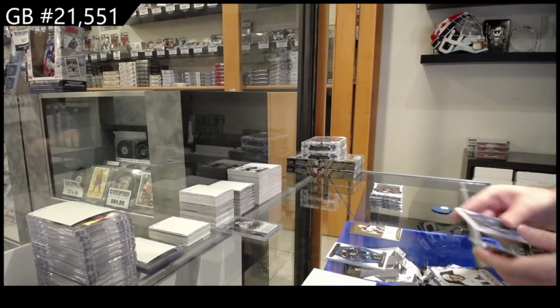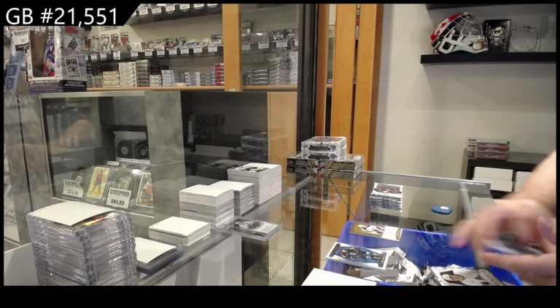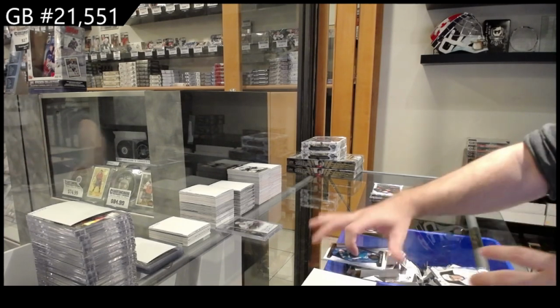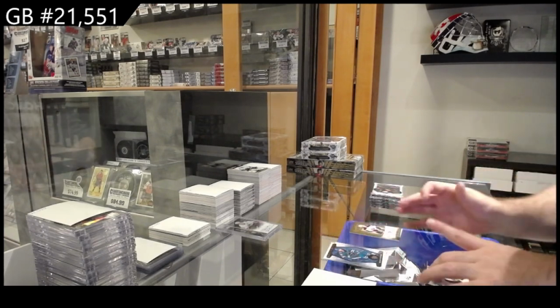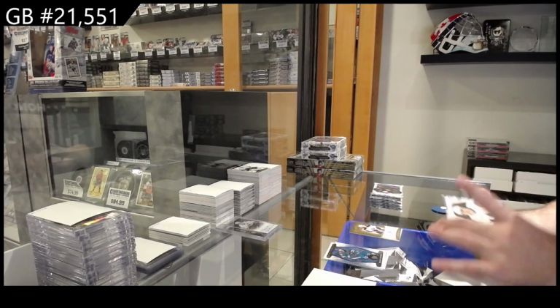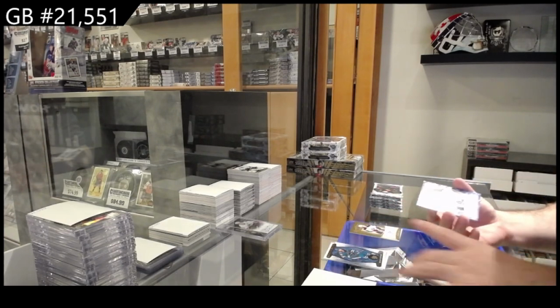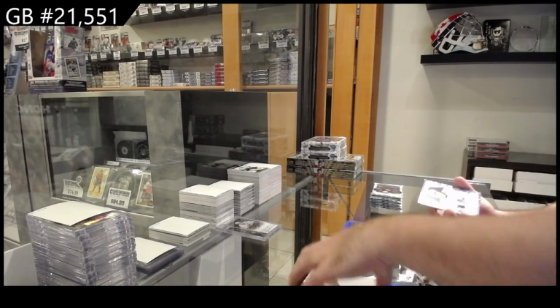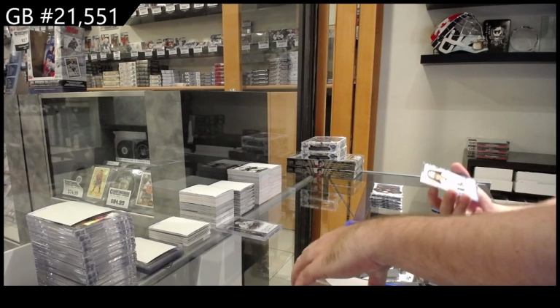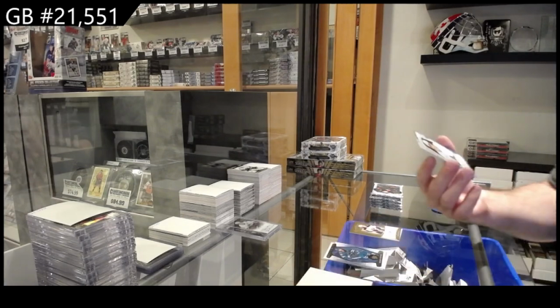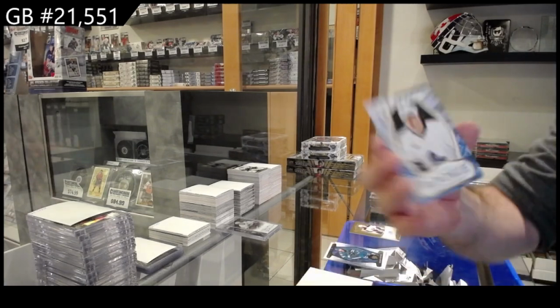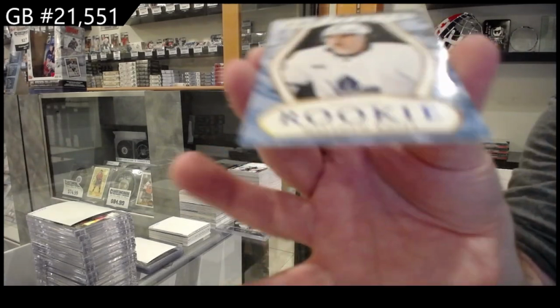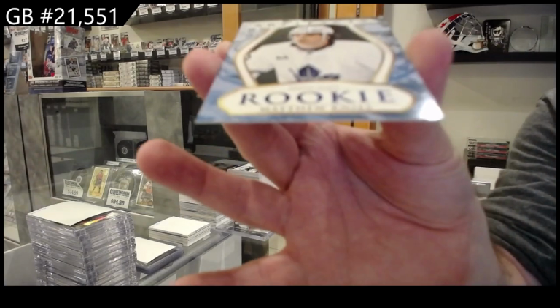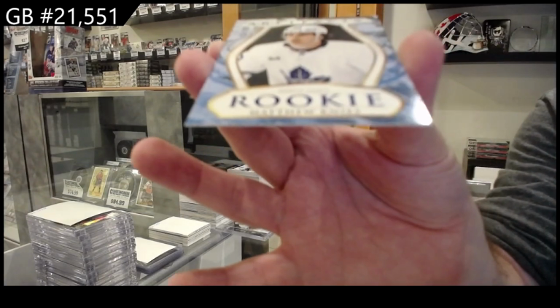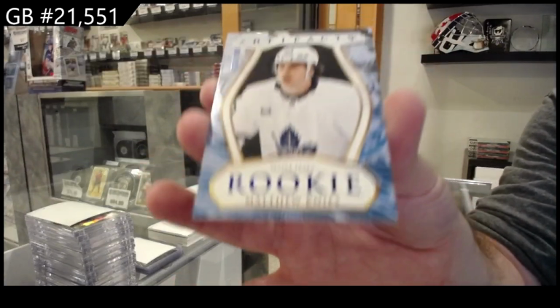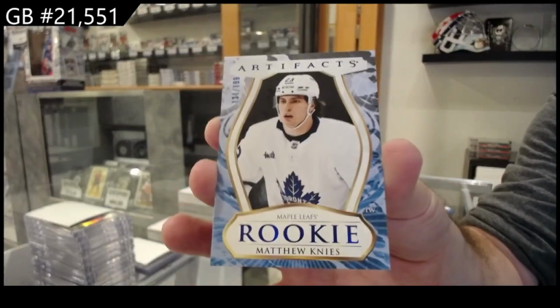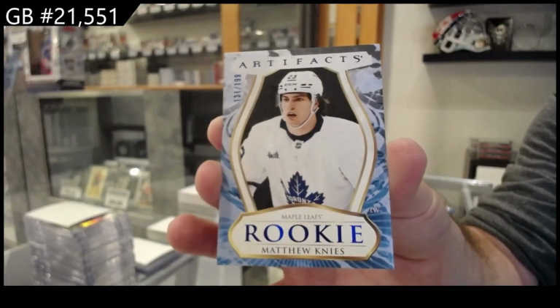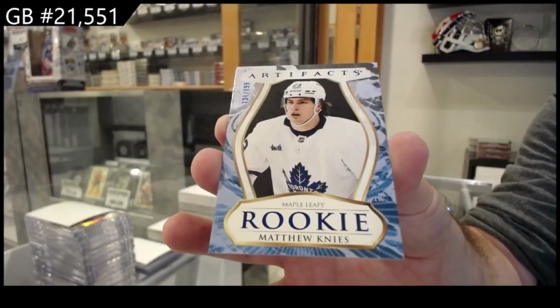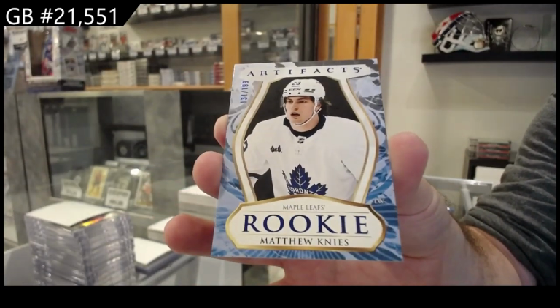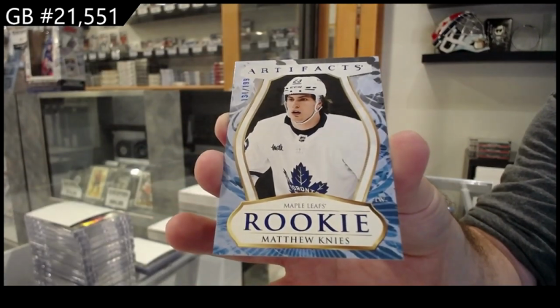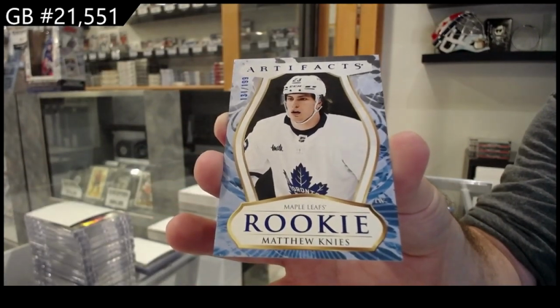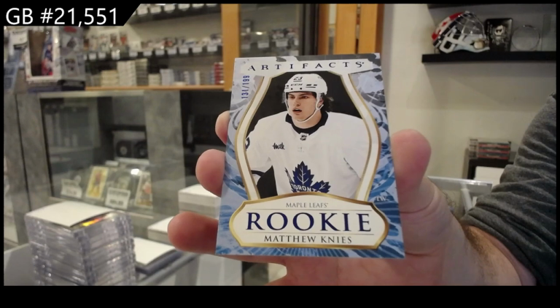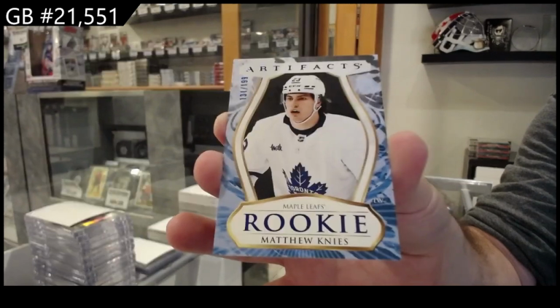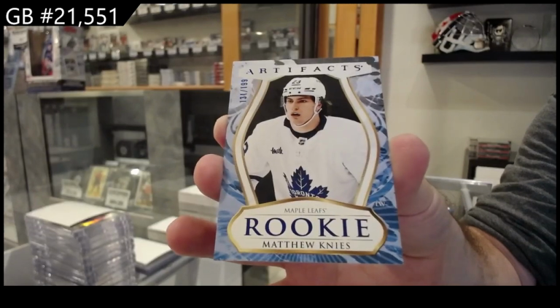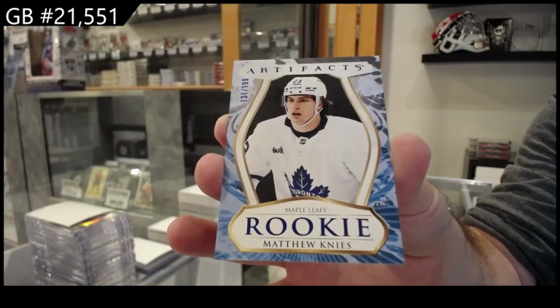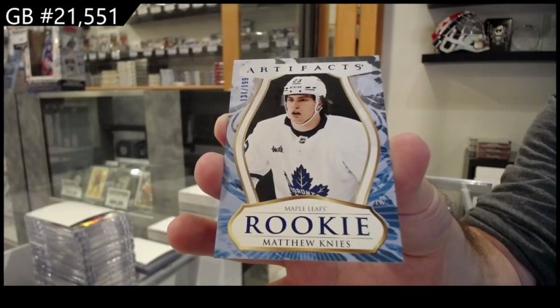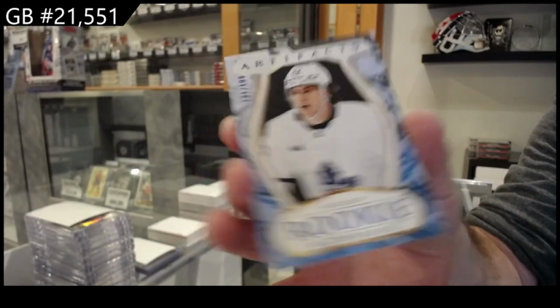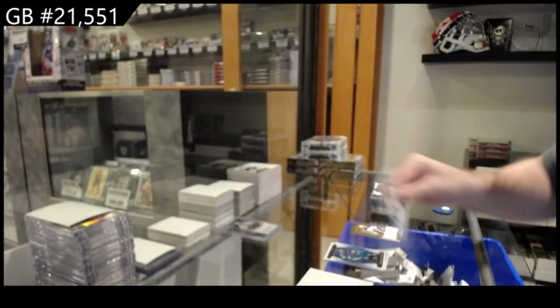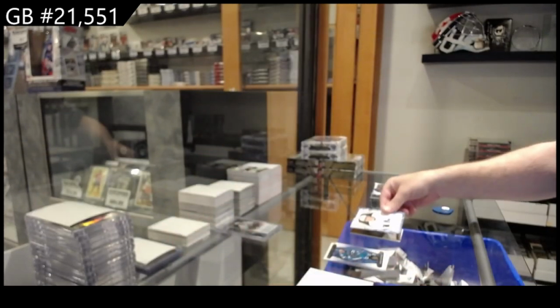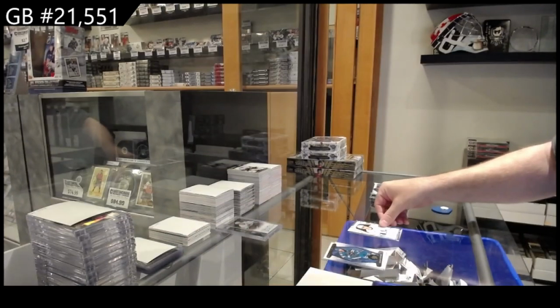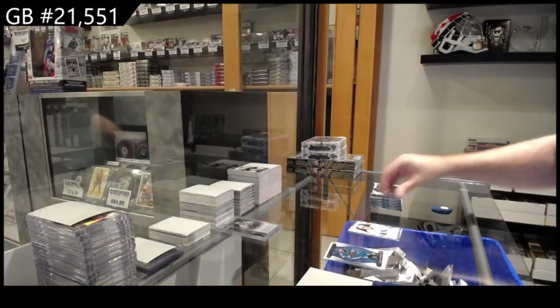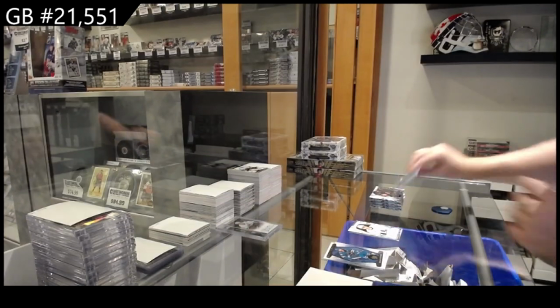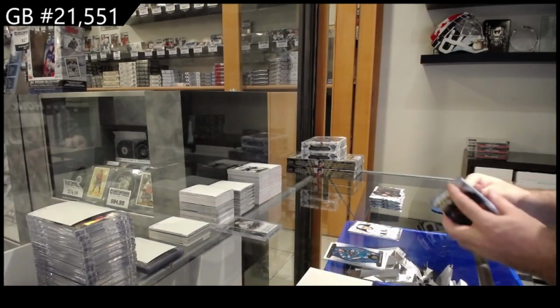We've got a $1.99 rookie Matthew Knies for the Maple Leafs. $1.99 Knies.